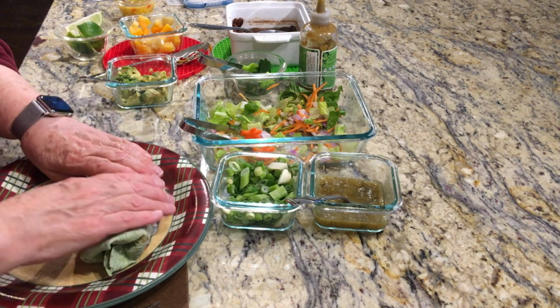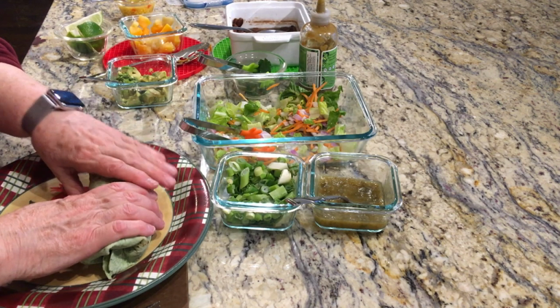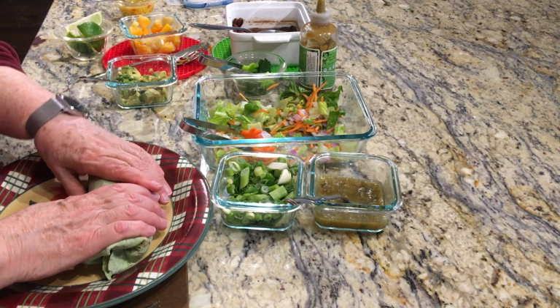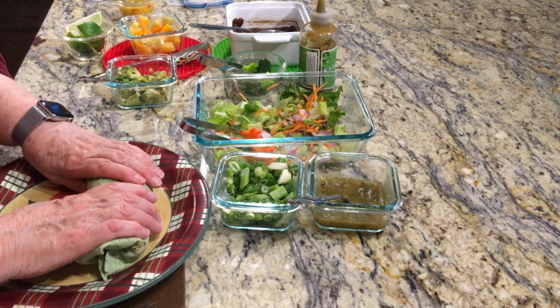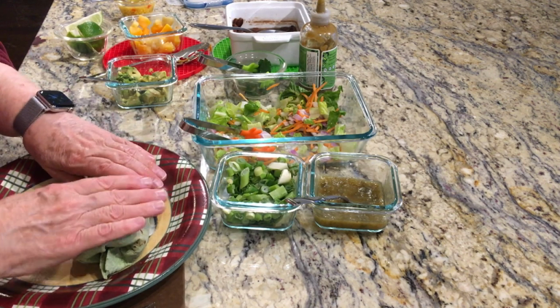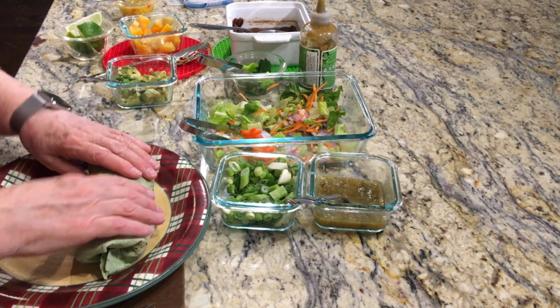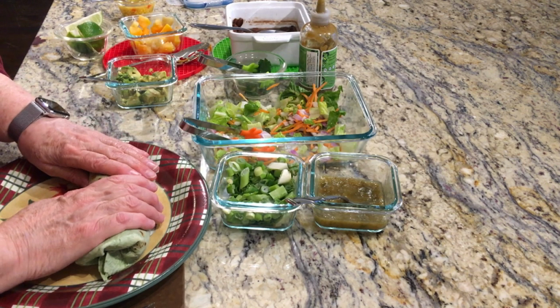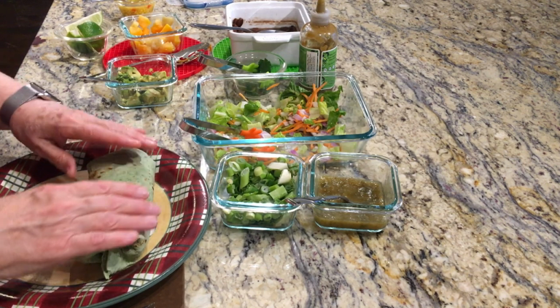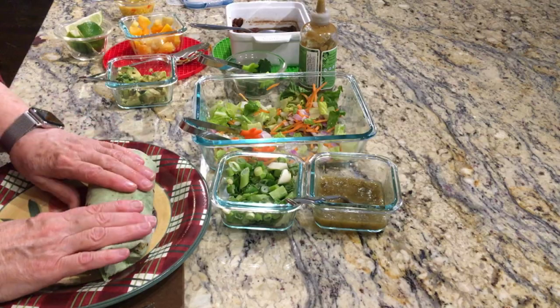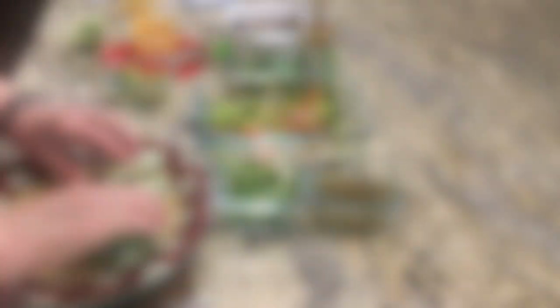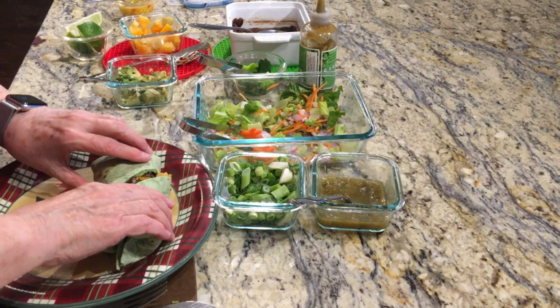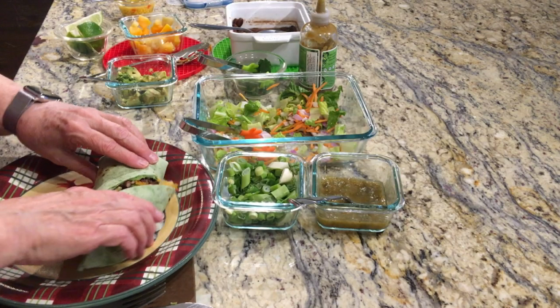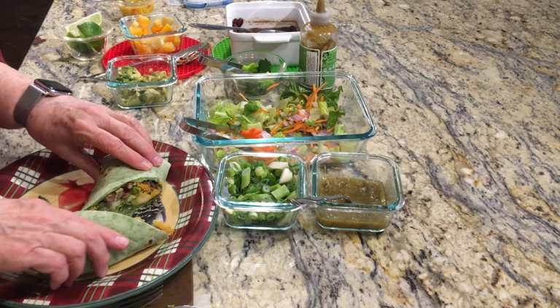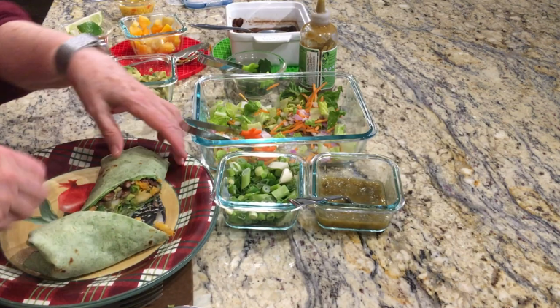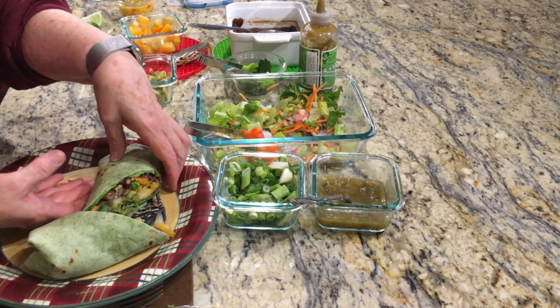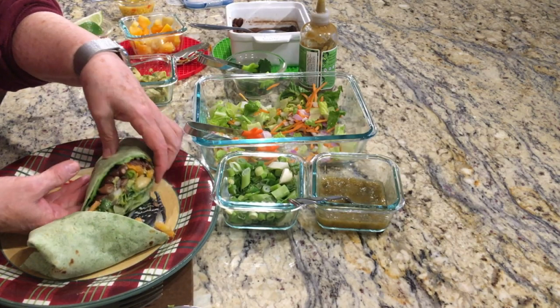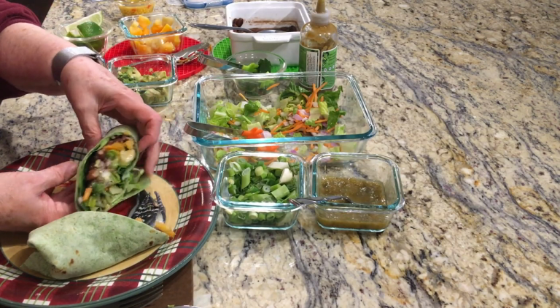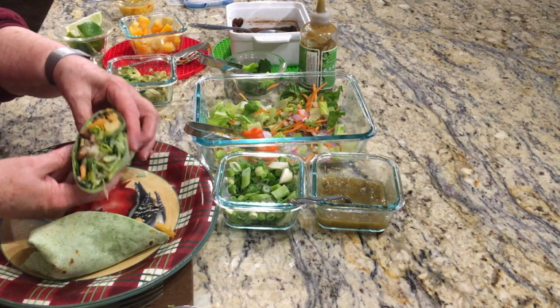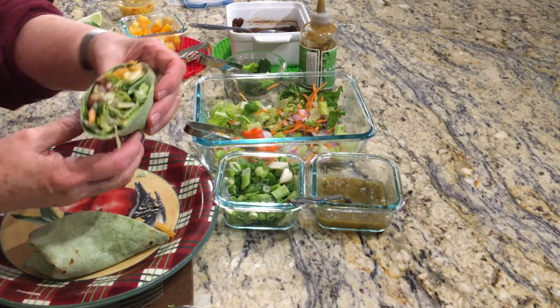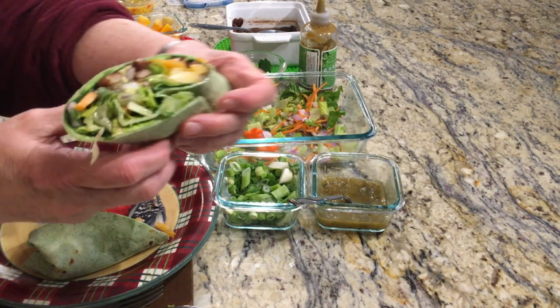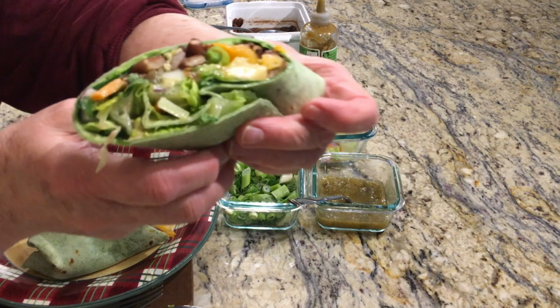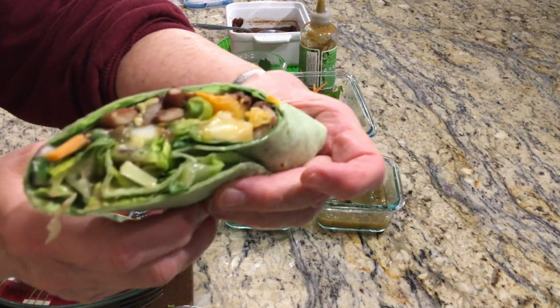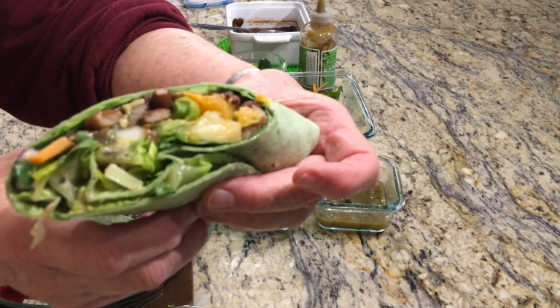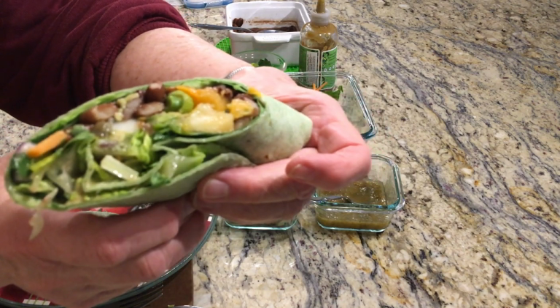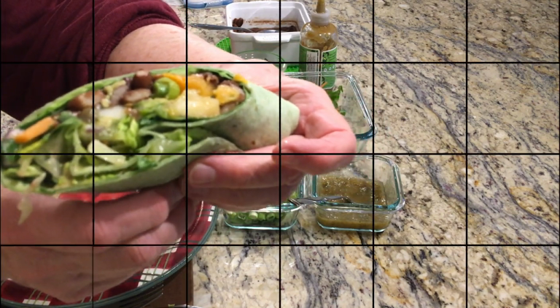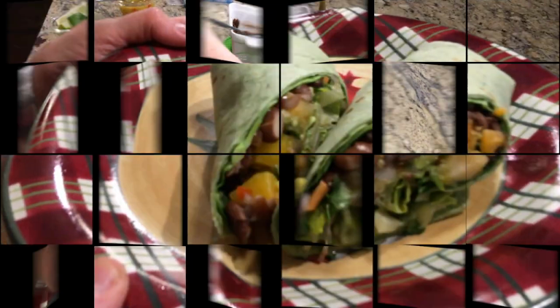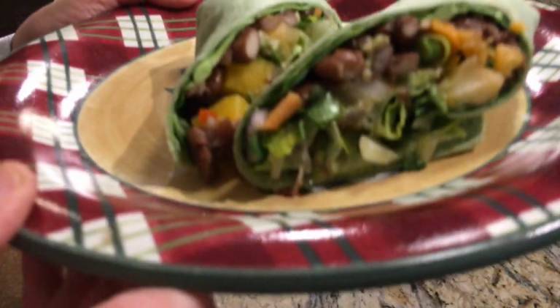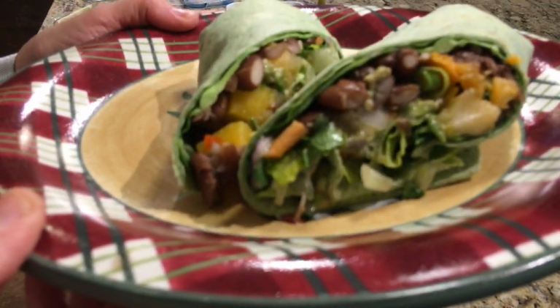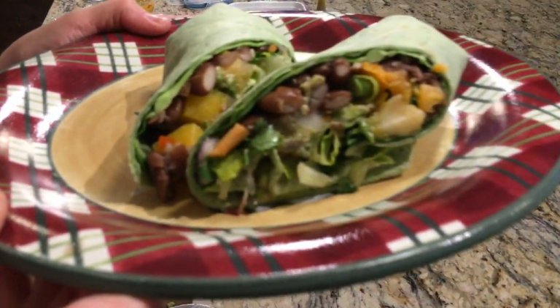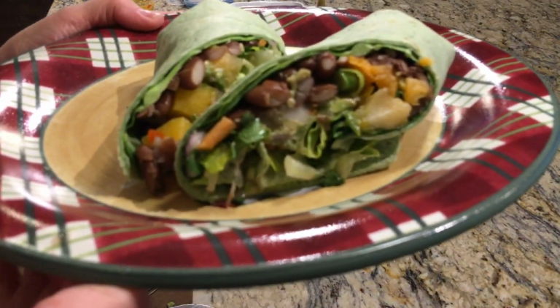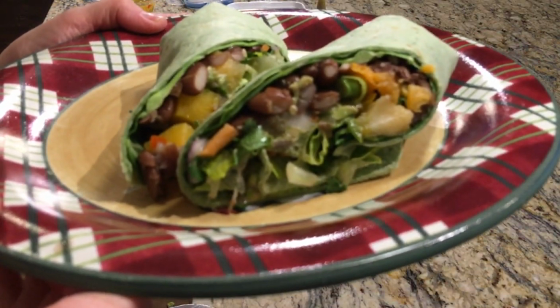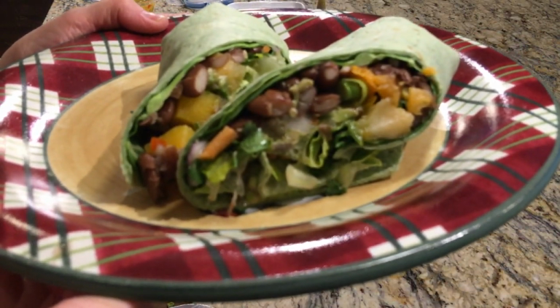Could have added cheese as well. And that's what it looks like. Thanks so much for watching!